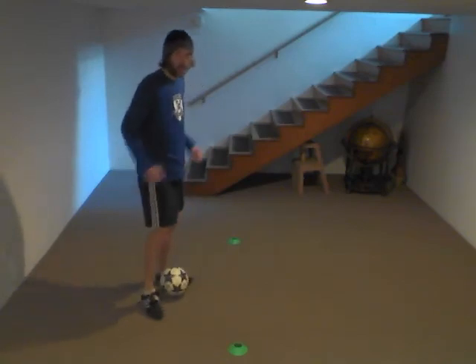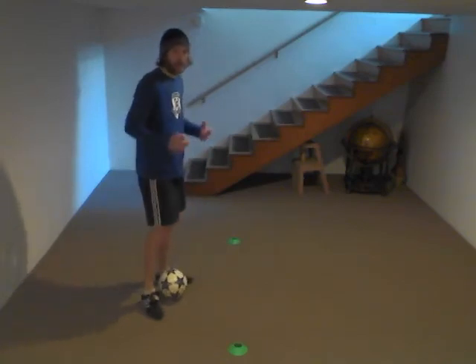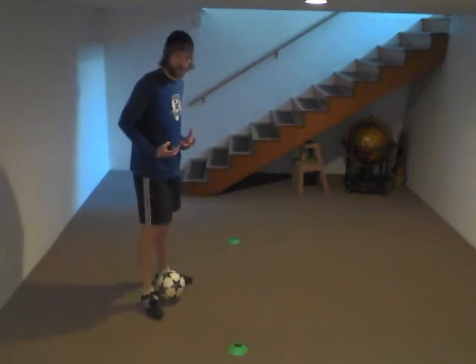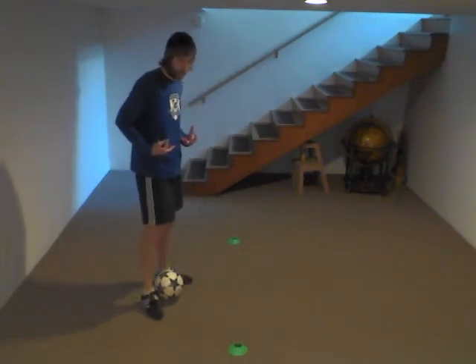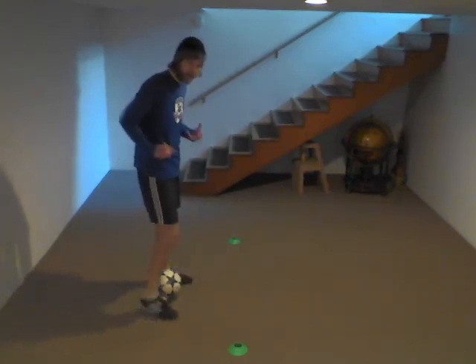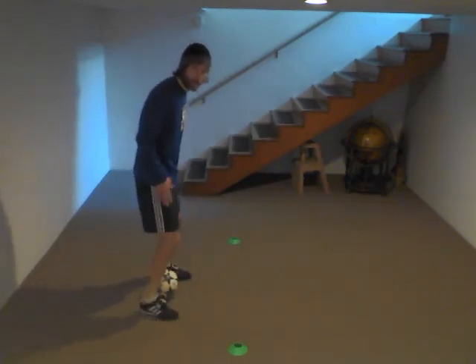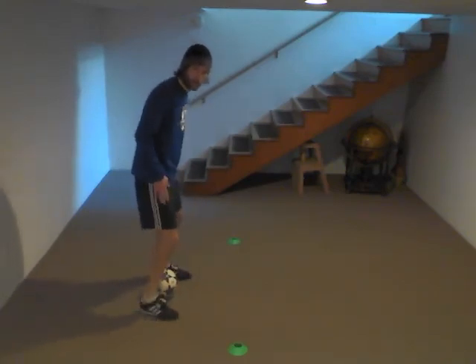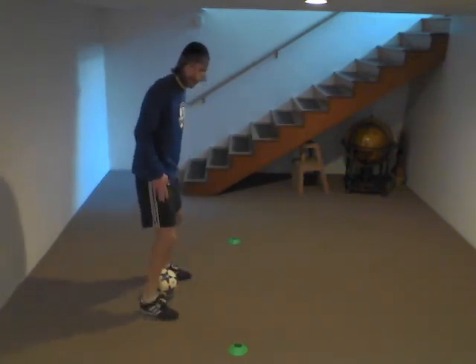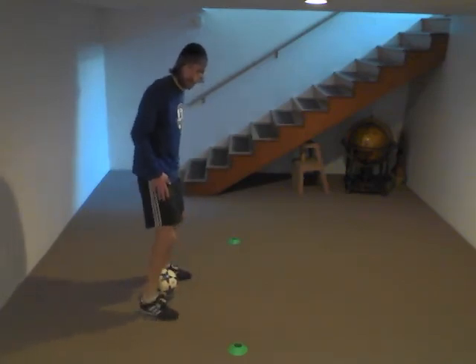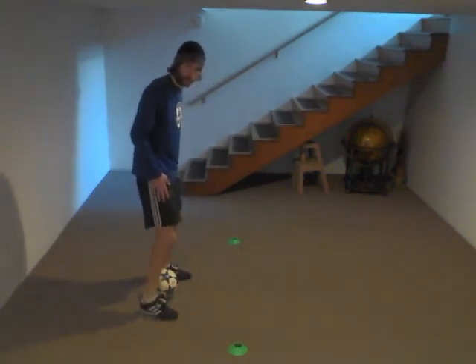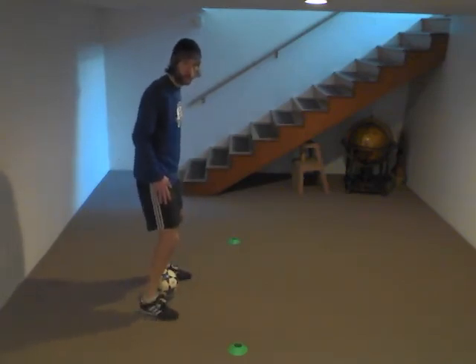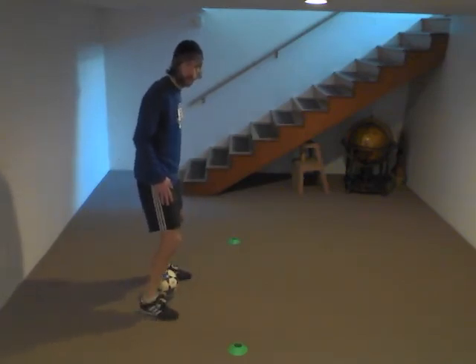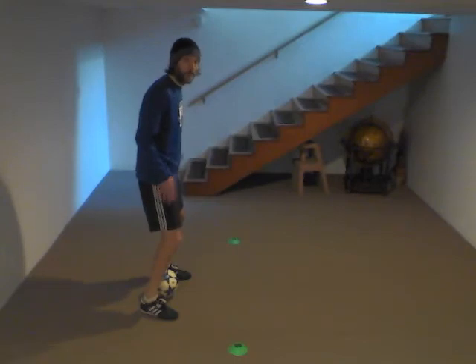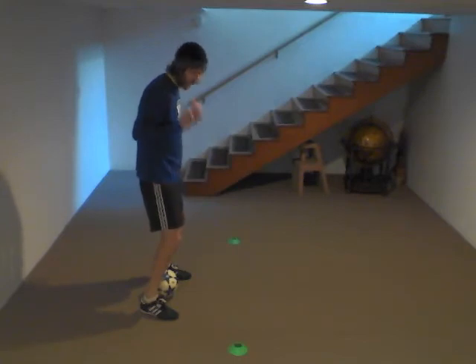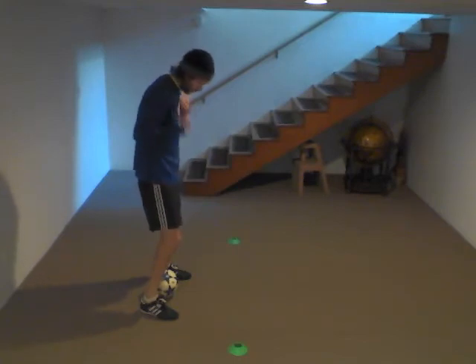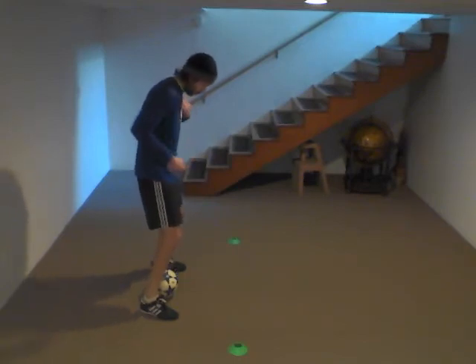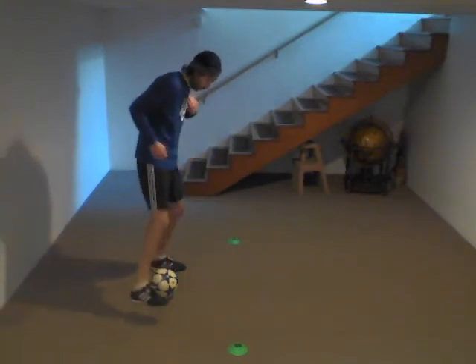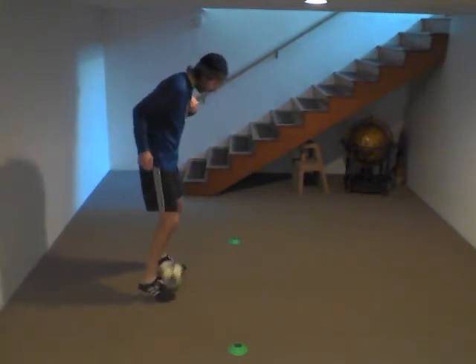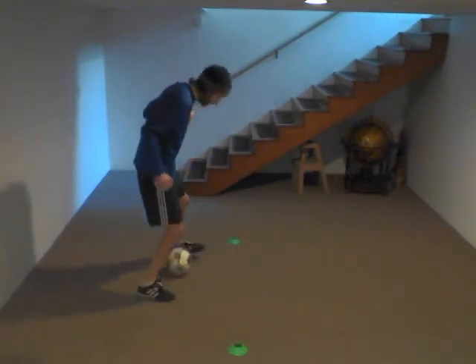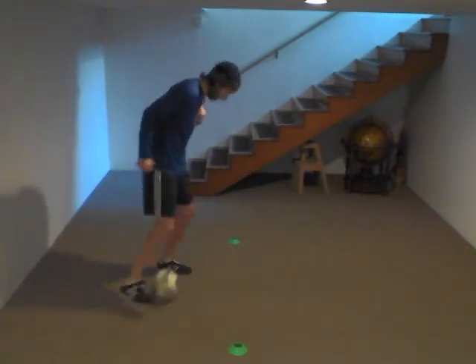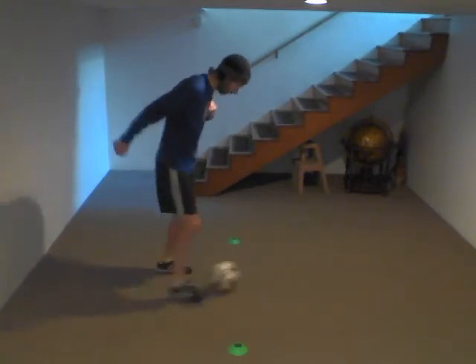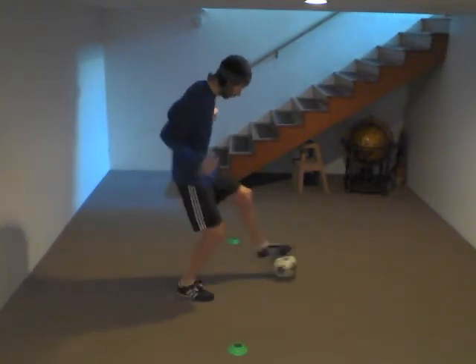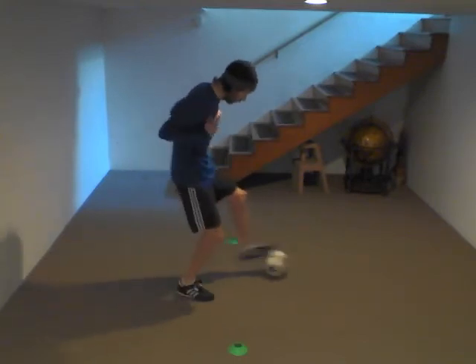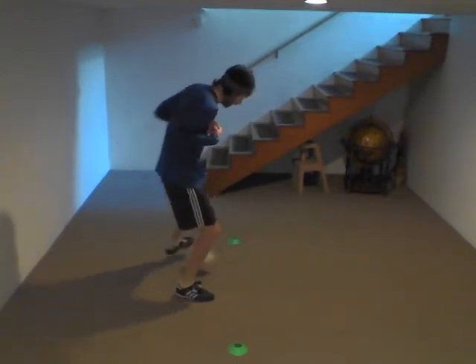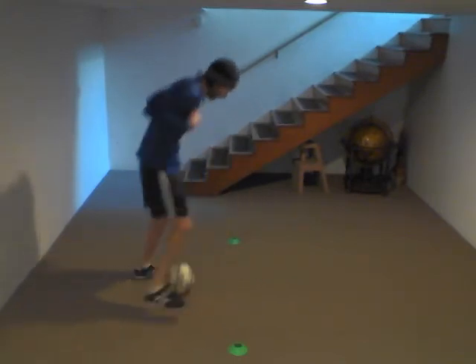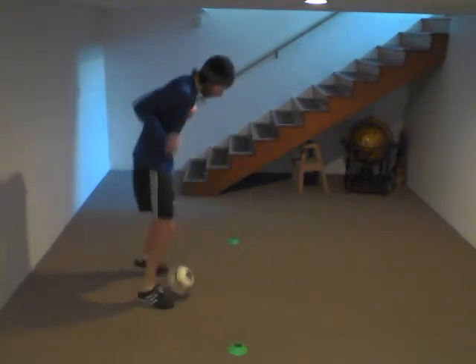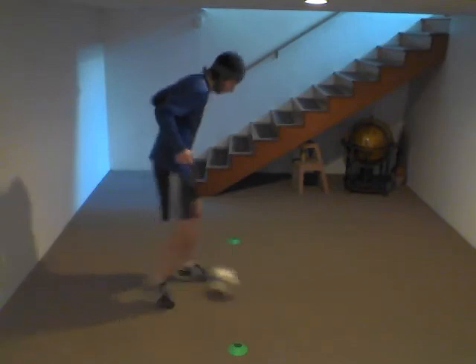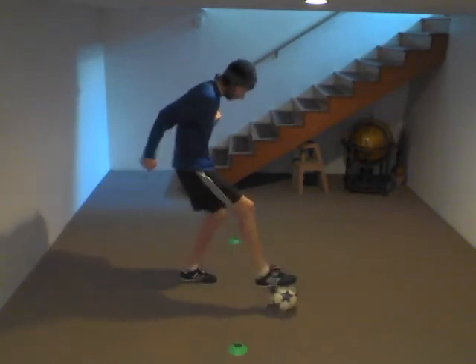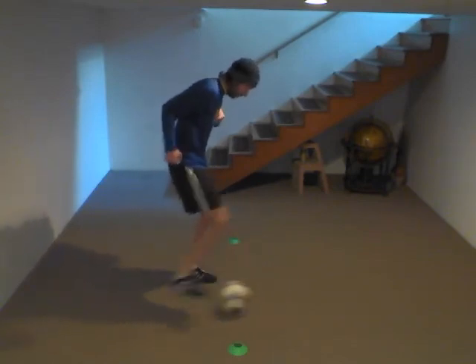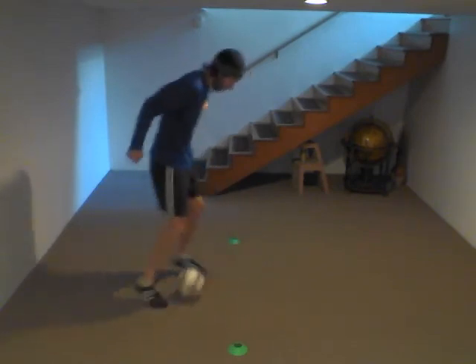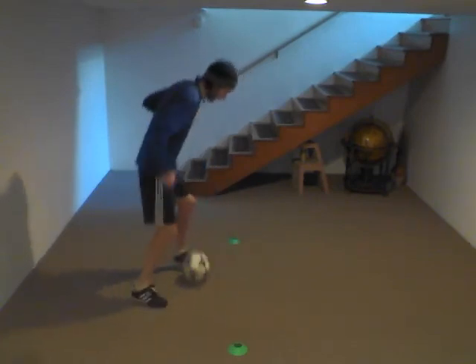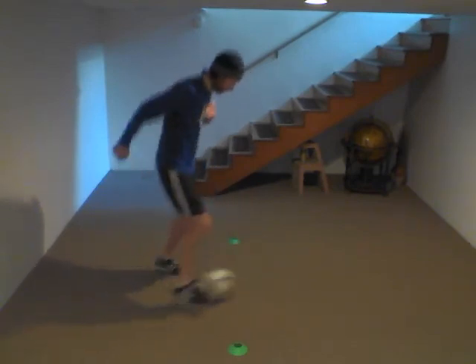In order to keep my balance, I want to make sure my knees are bent as much as possible and keep my shoulders over my feet. So I'm sort of moving with the ball so I keep my balance.